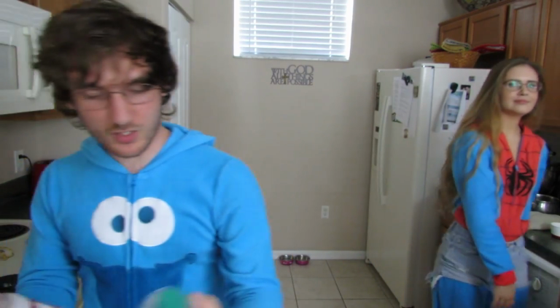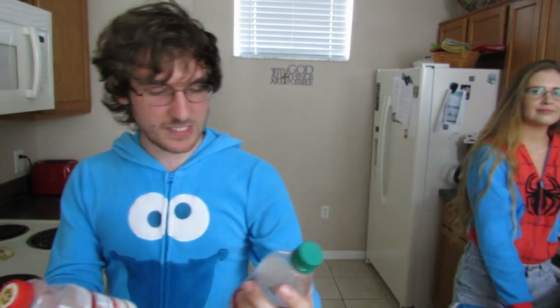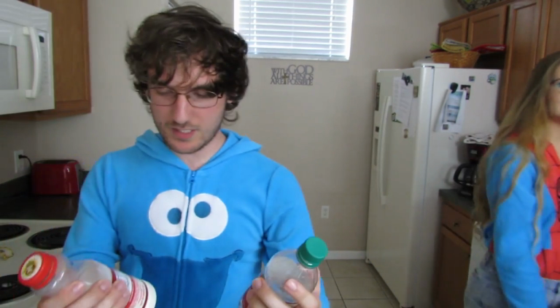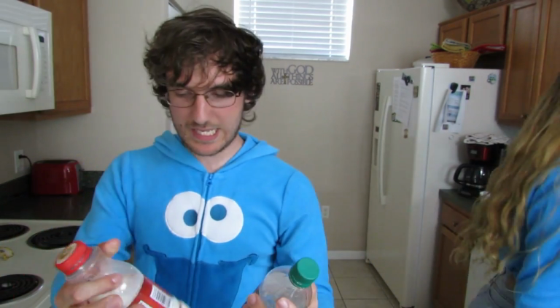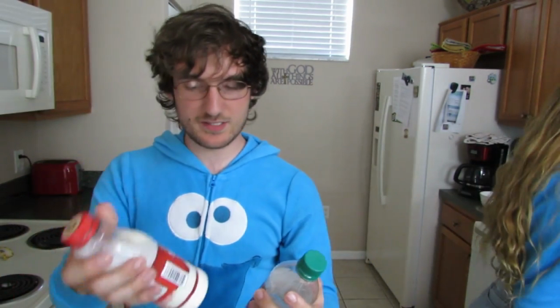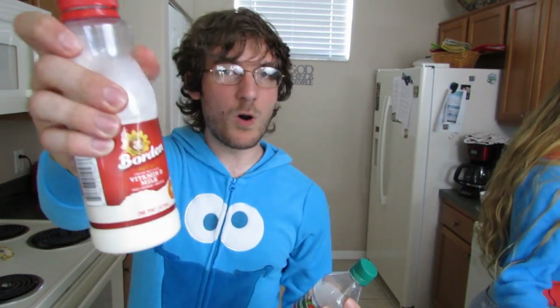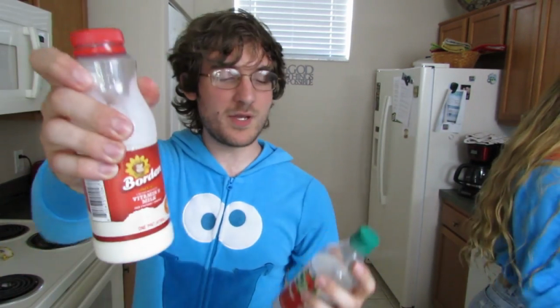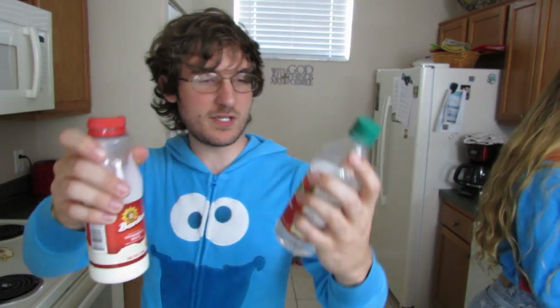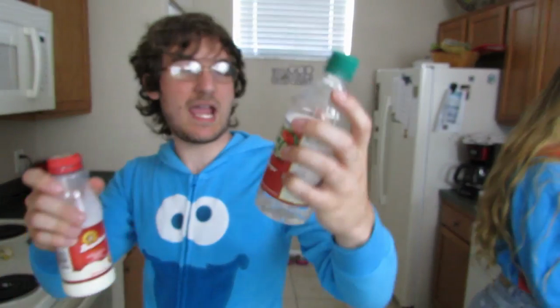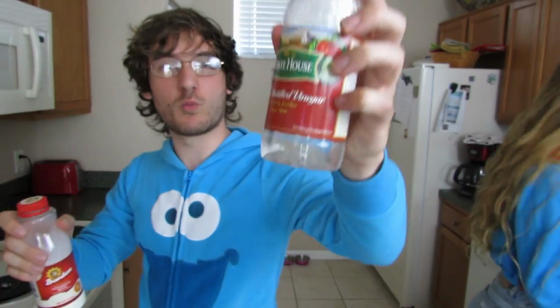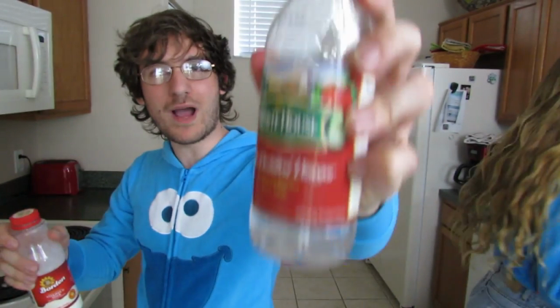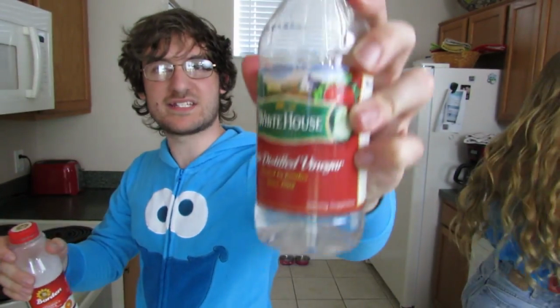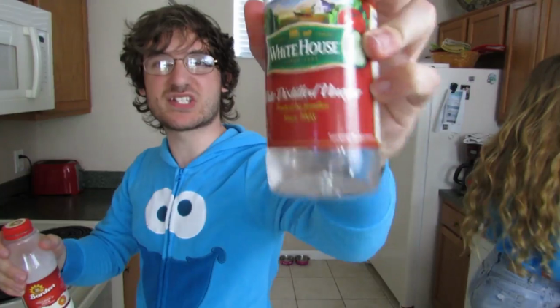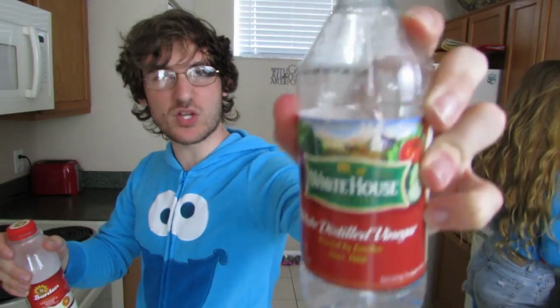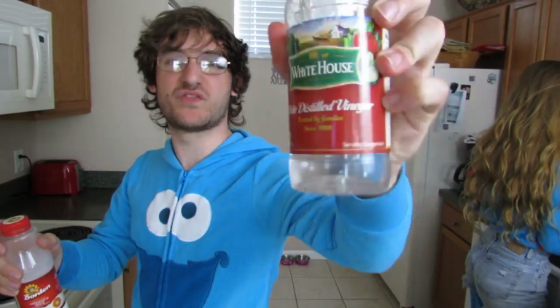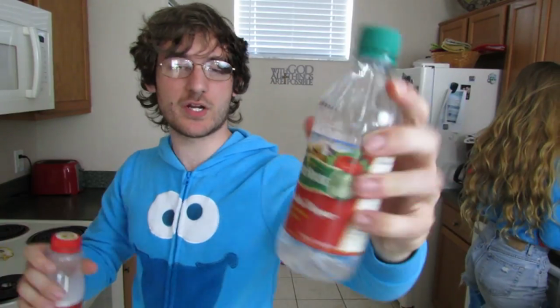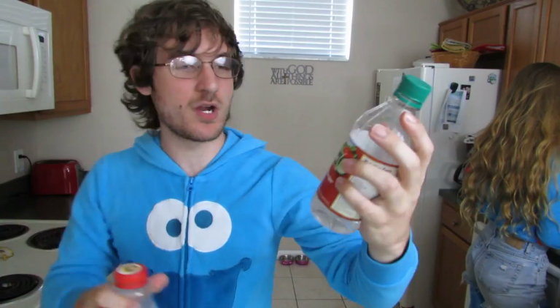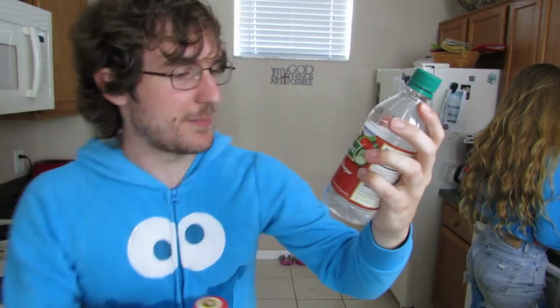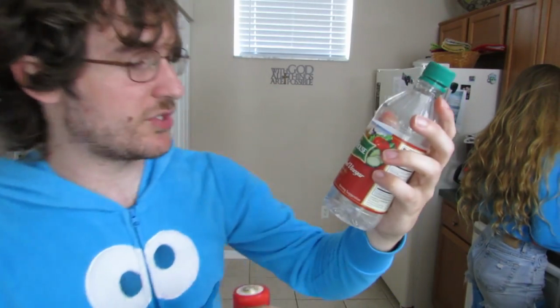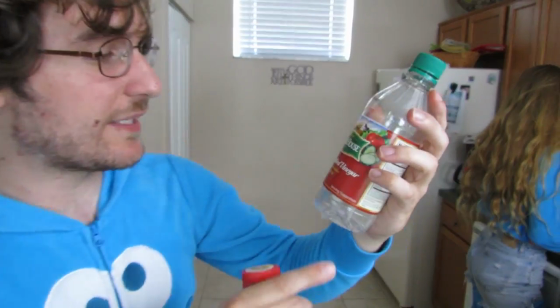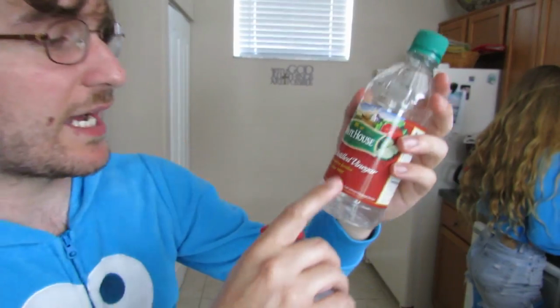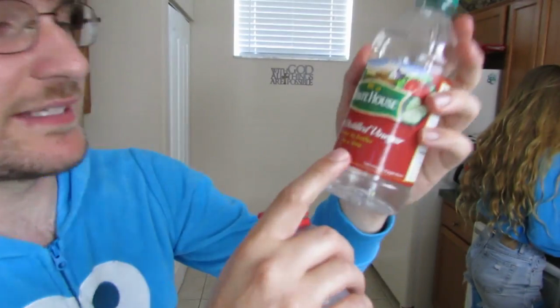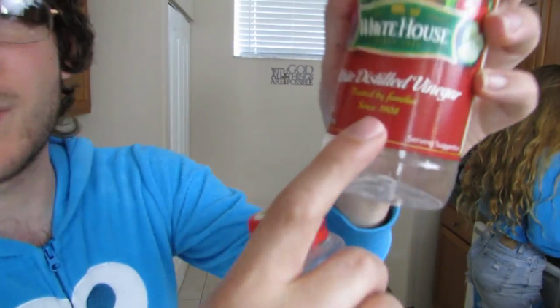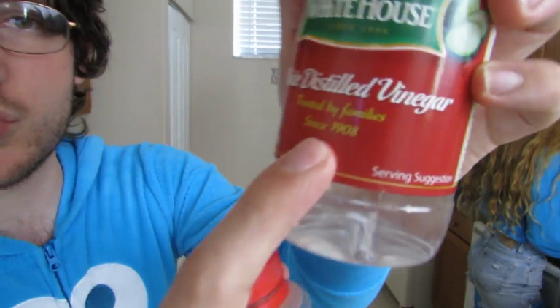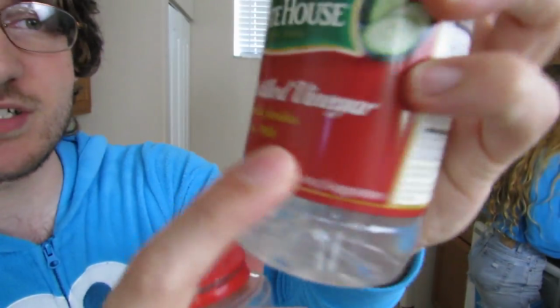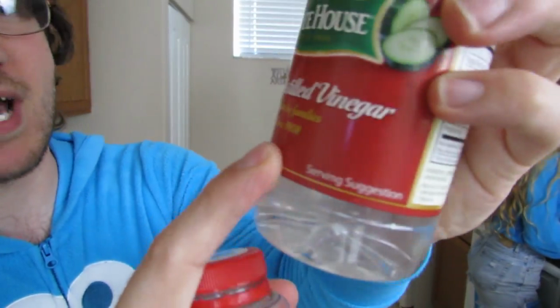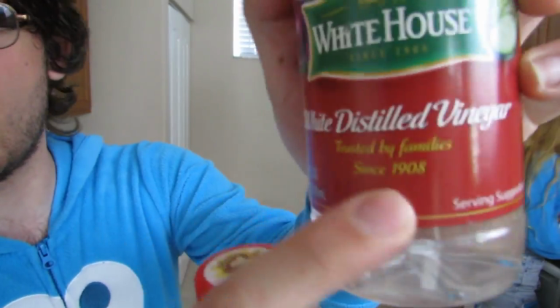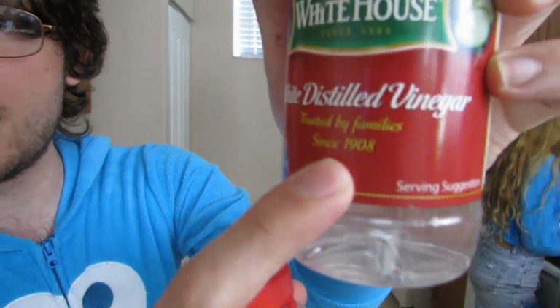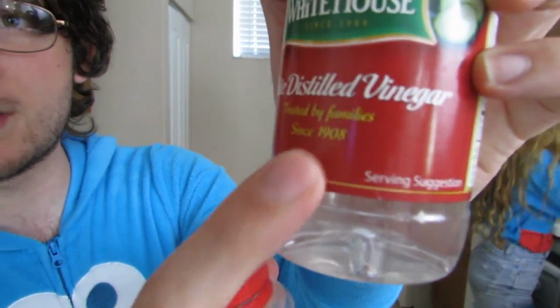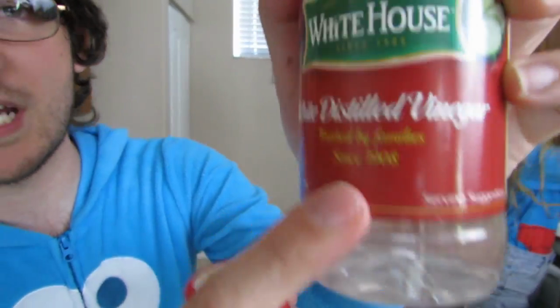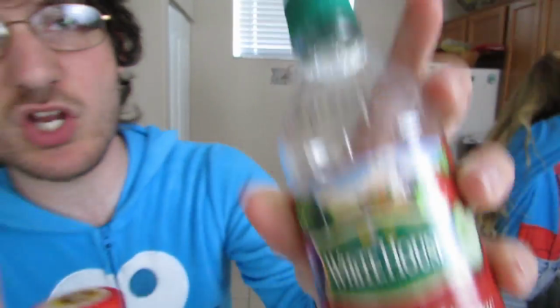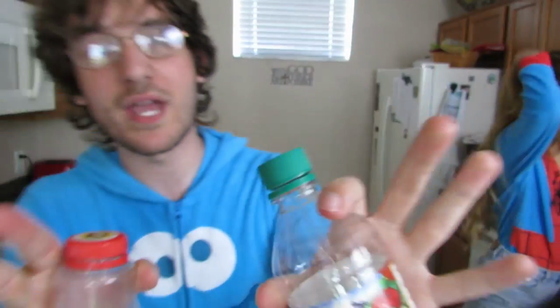All you need is whole milk and white distilled vinegar. Make sure you get the kind that's been trusted by families since 1908.